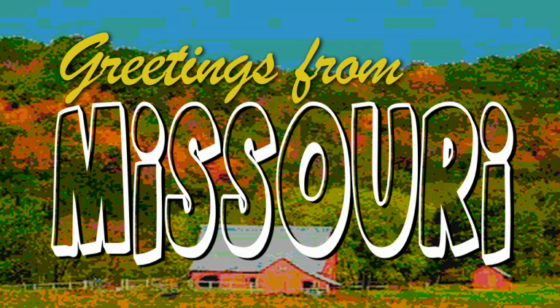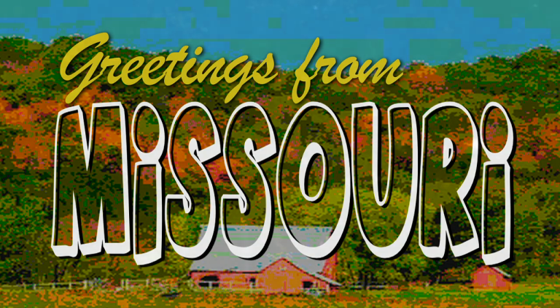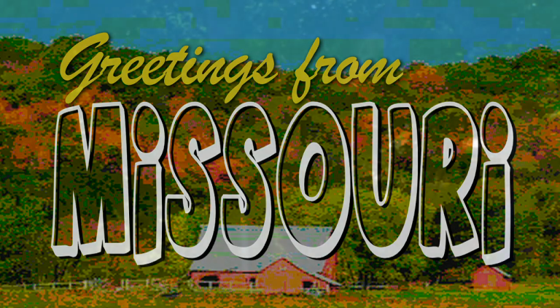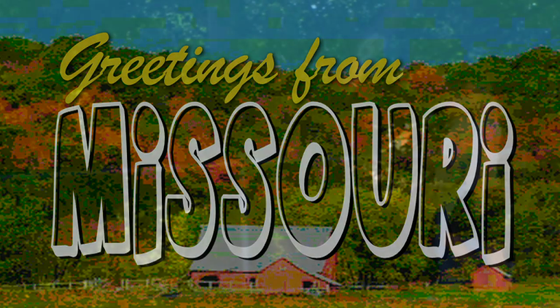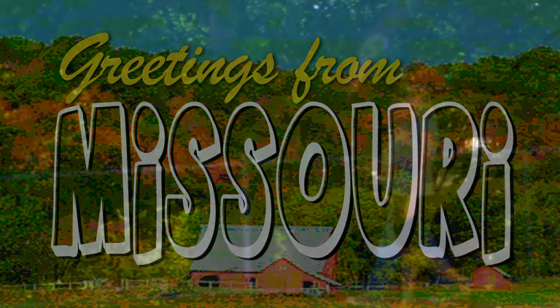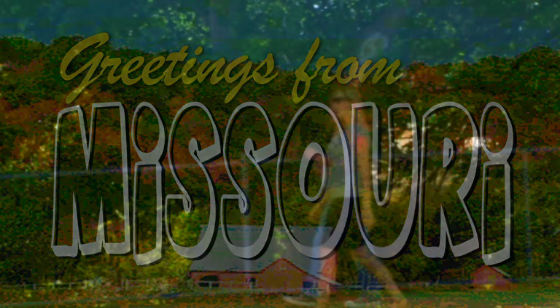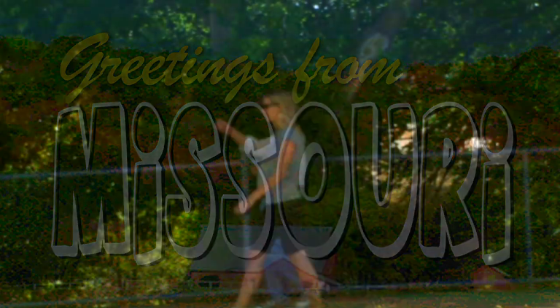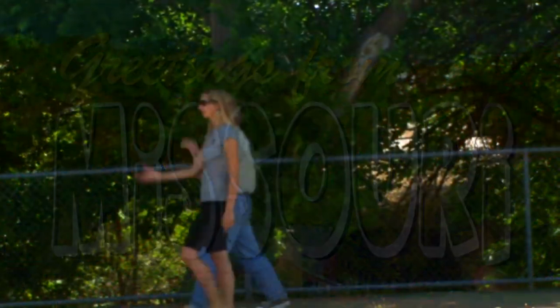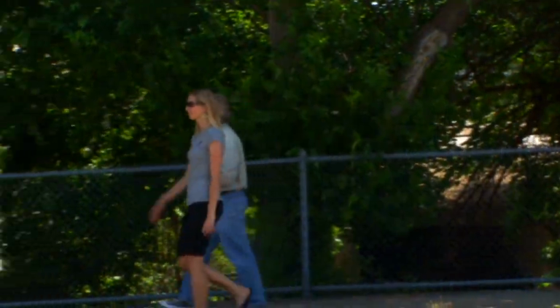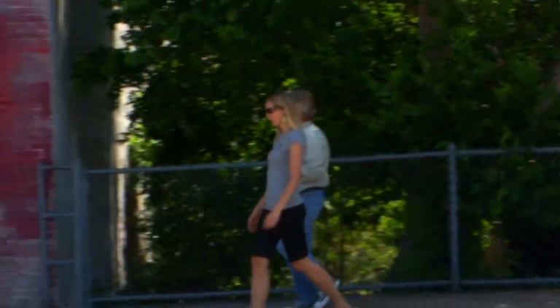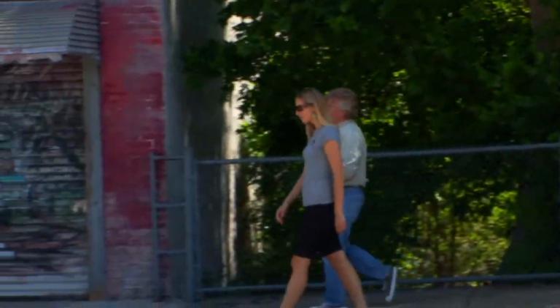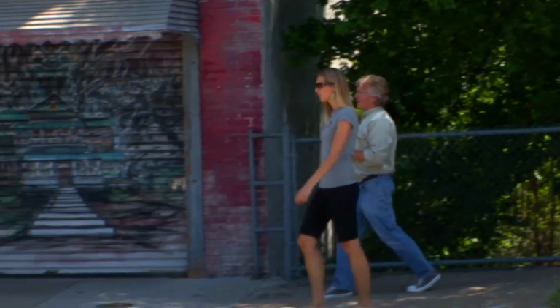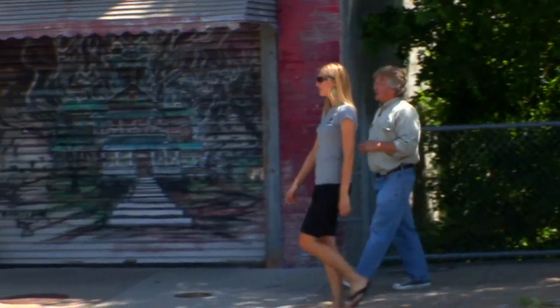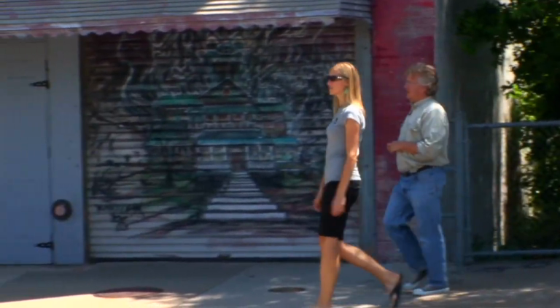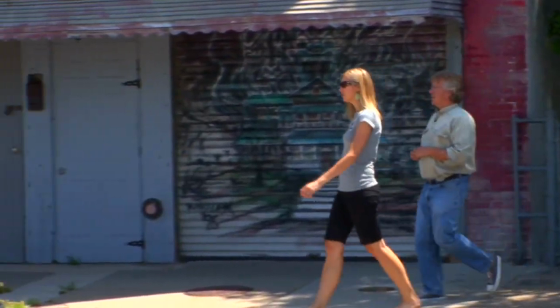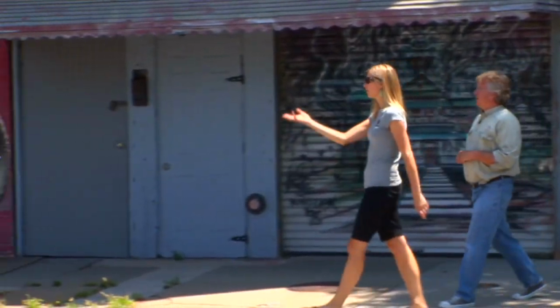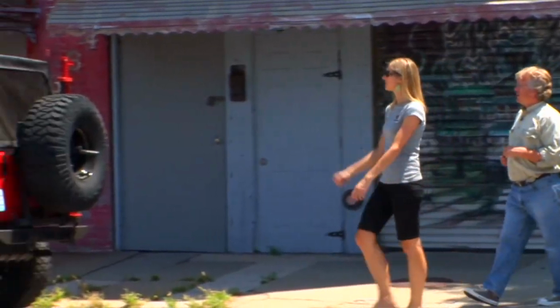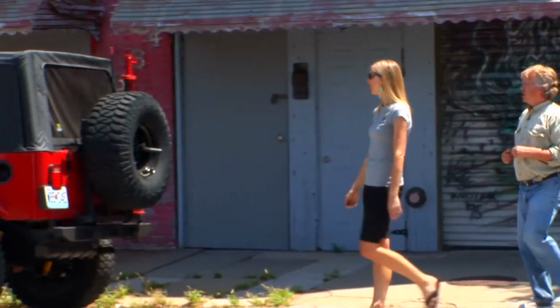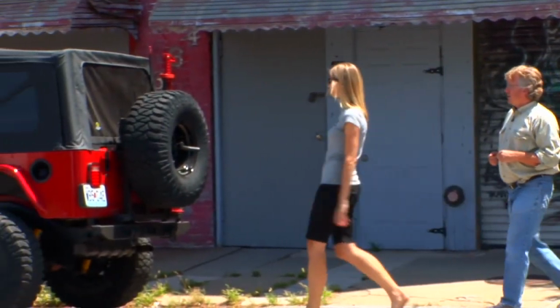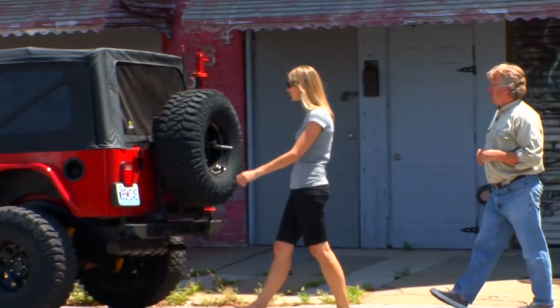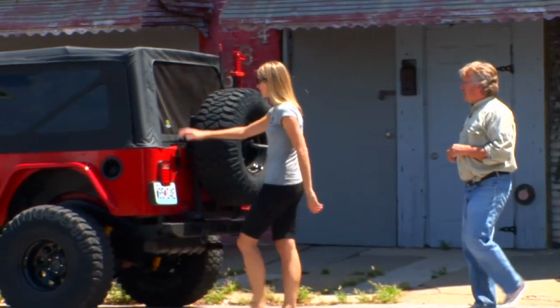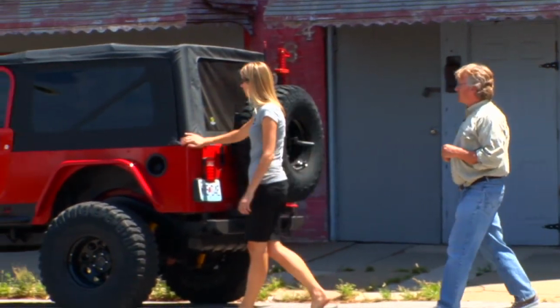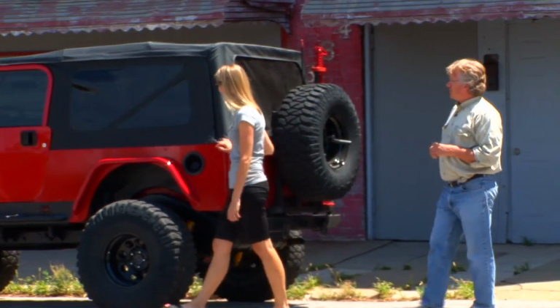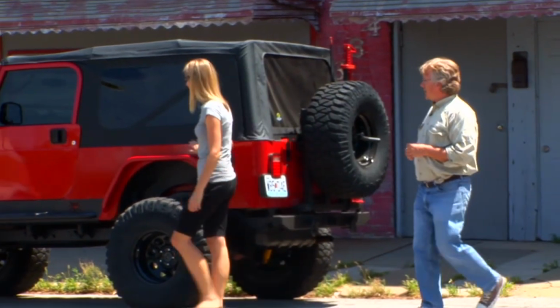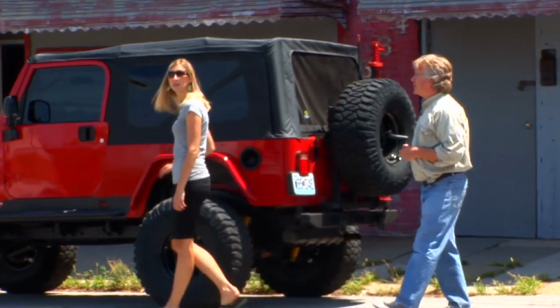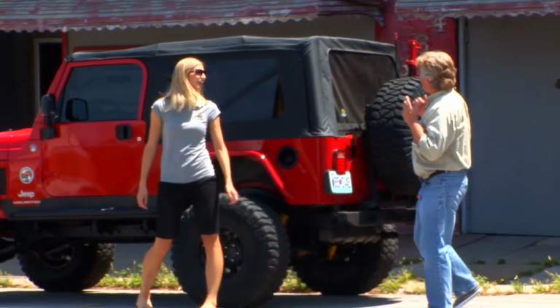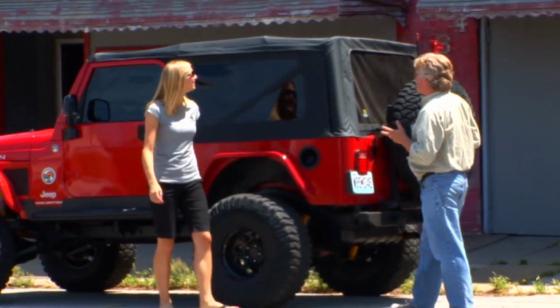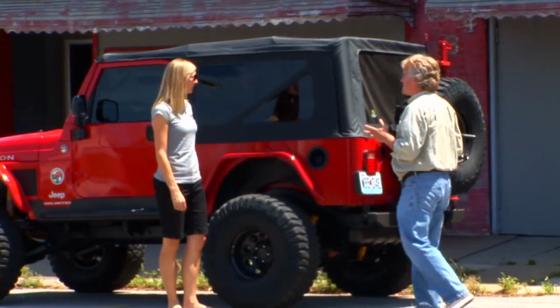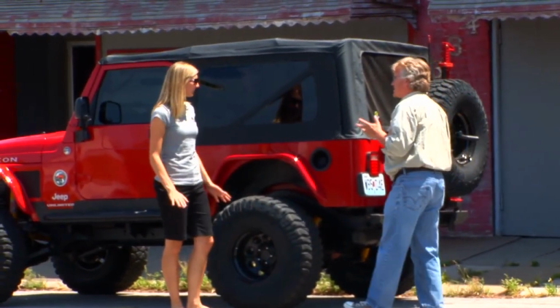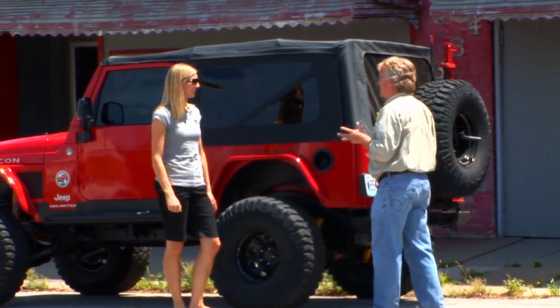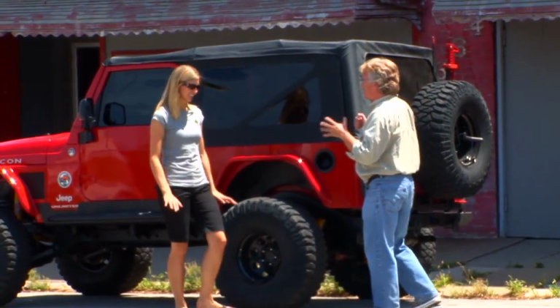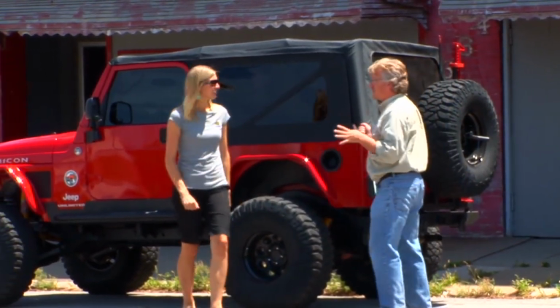So far I really like Southern Missouri — it's a beautiful place. And there's the Jeep we need right there. Matt said he'd meet us here with his Jeep with our replacement top, and it looks great.